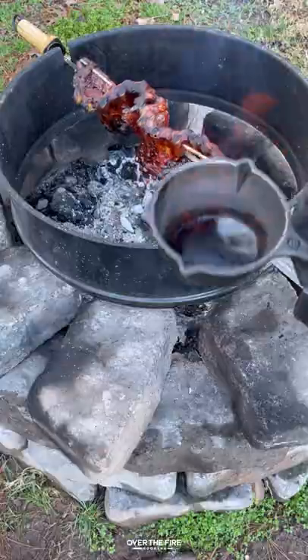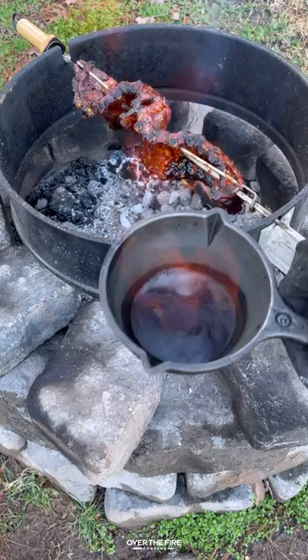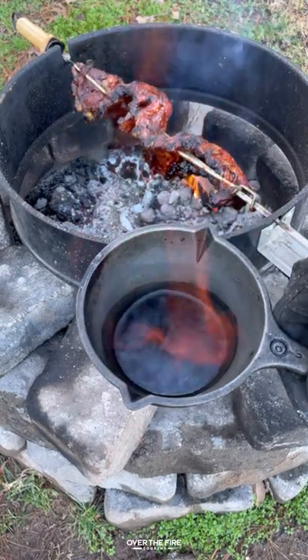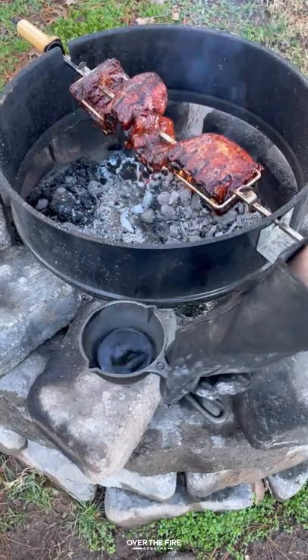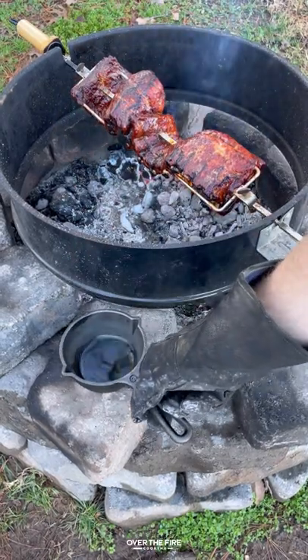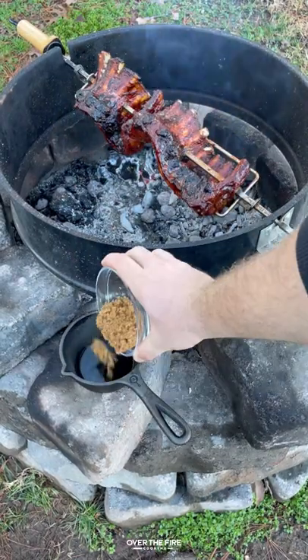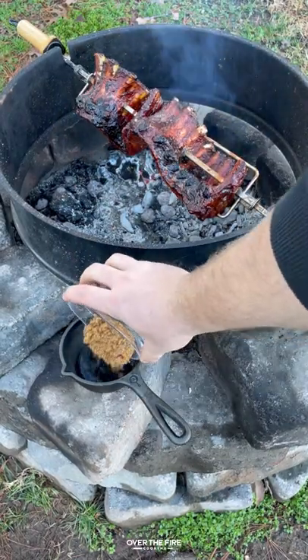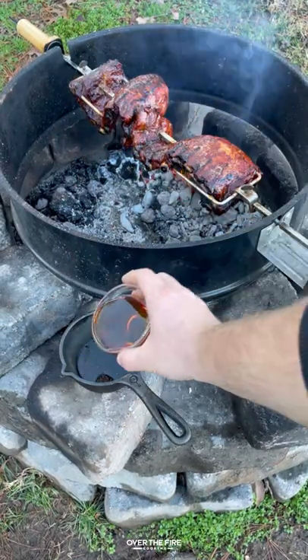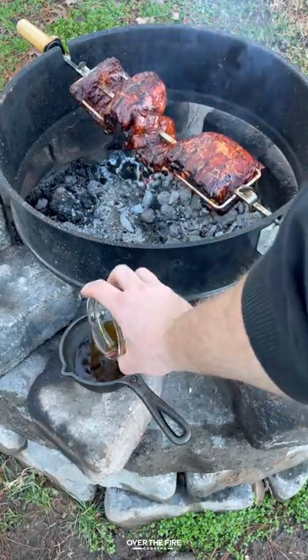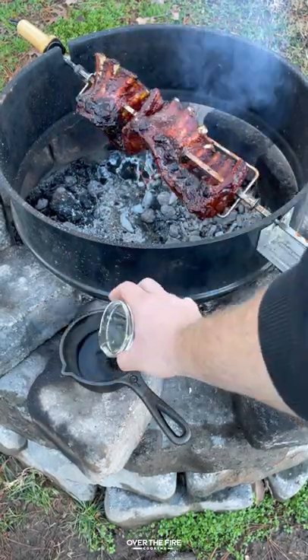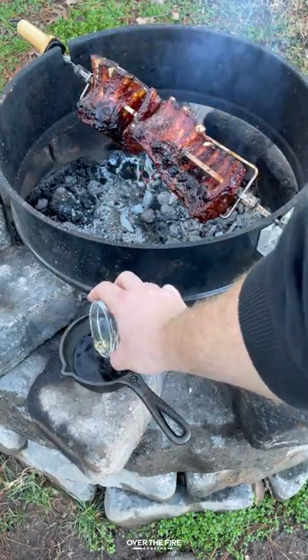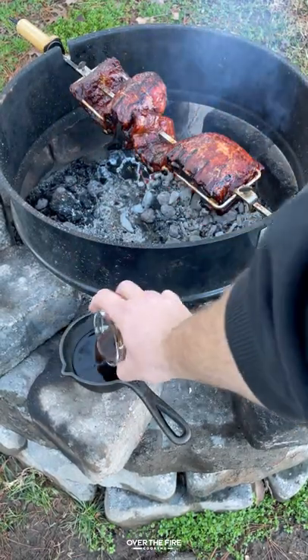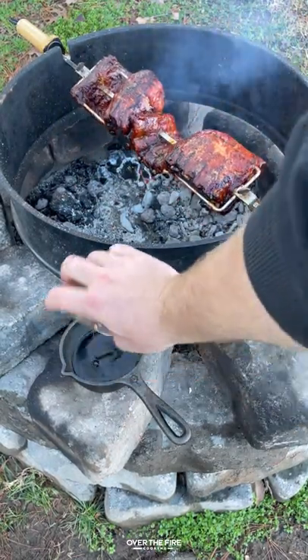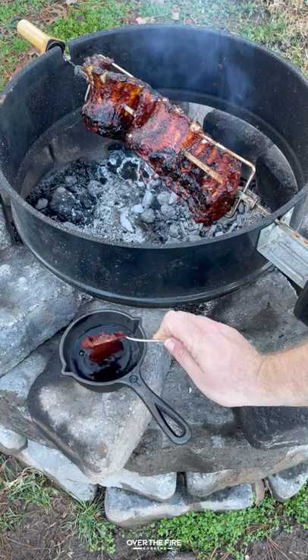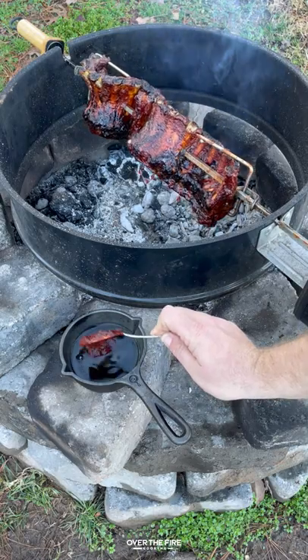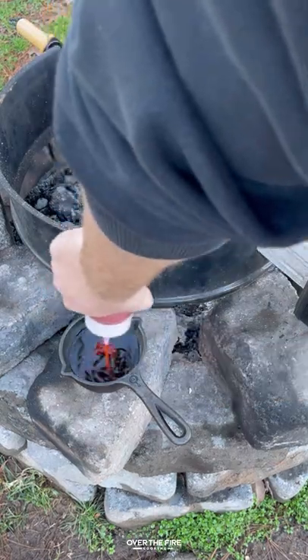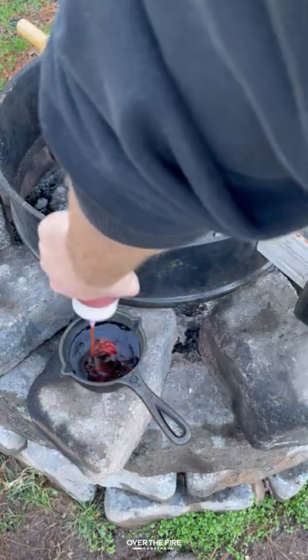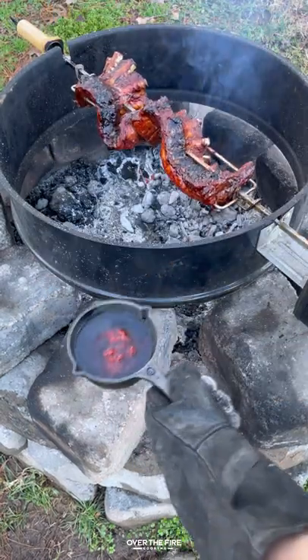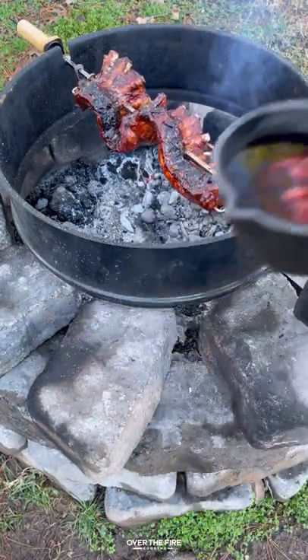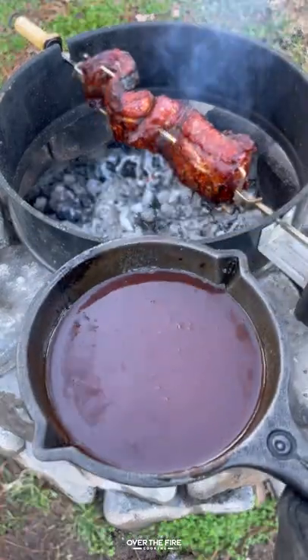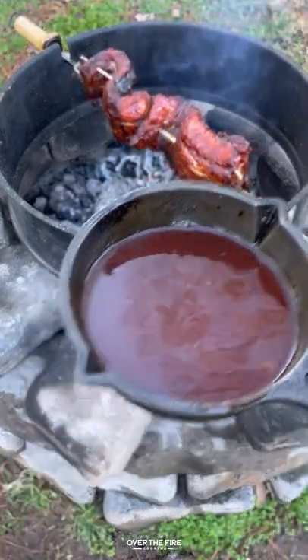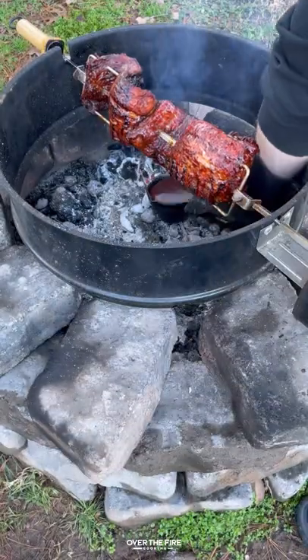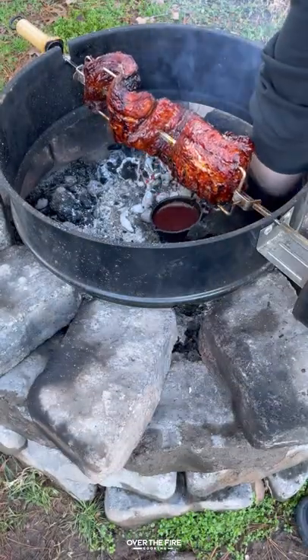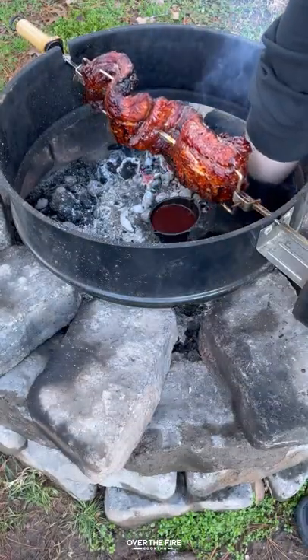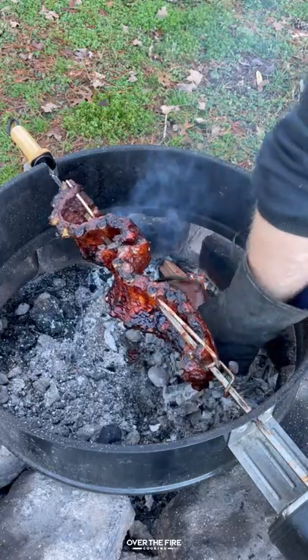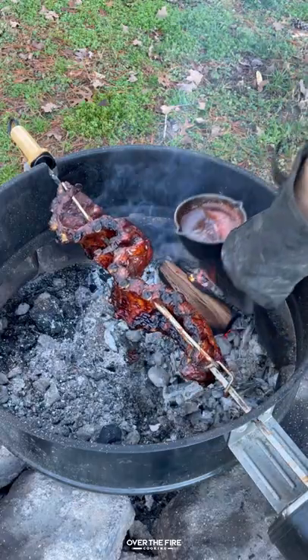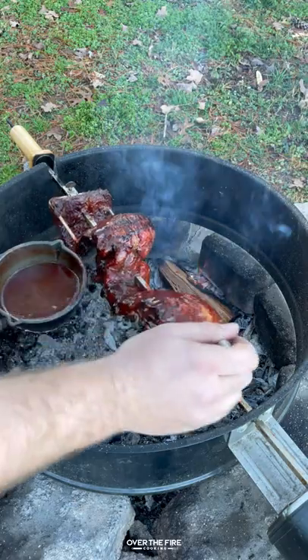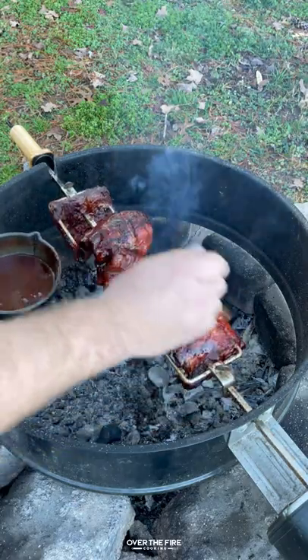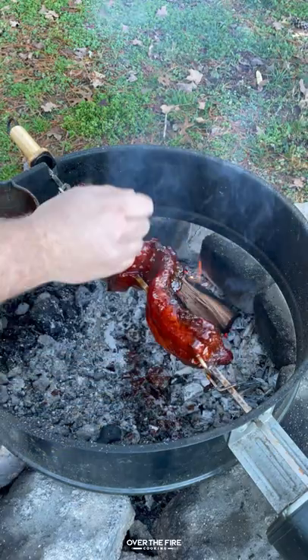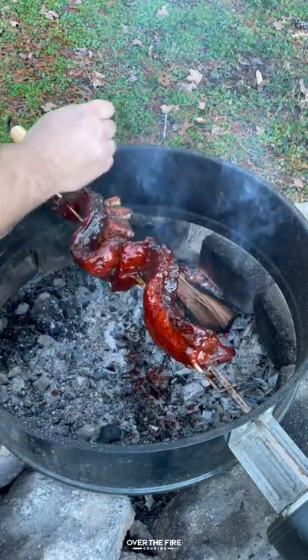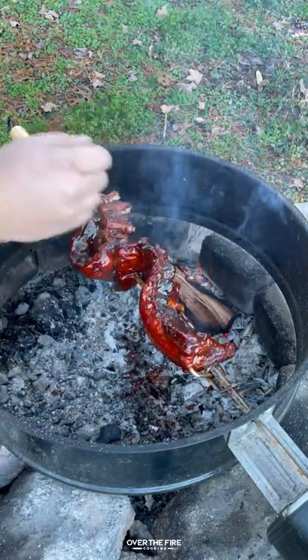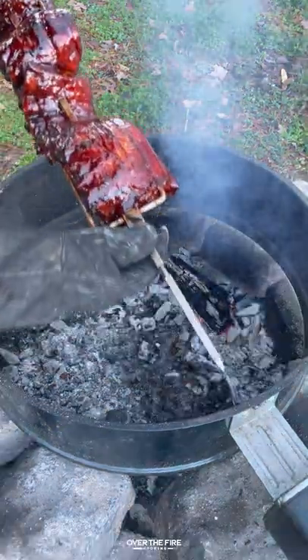I'm going to start making a maple Gochujang barbecue sauce with some Buffalo Trace. Let that thicken over the fire and then we're going to glaze these ribs, let them caramelize. Once they're ready to go,